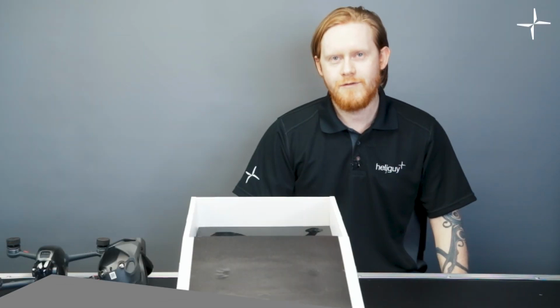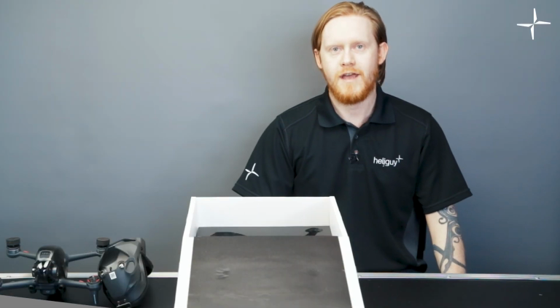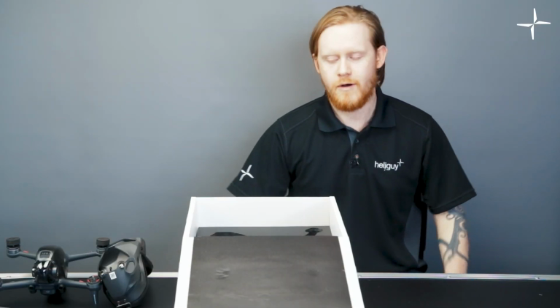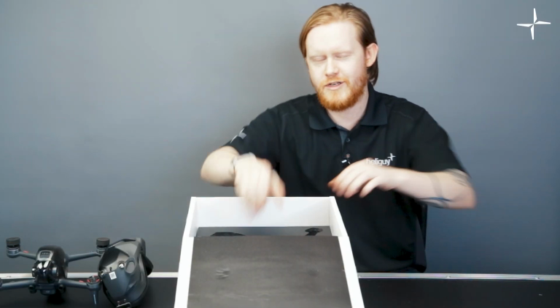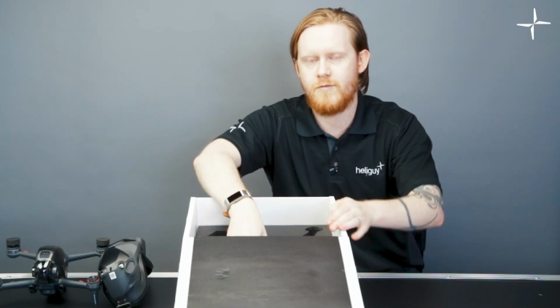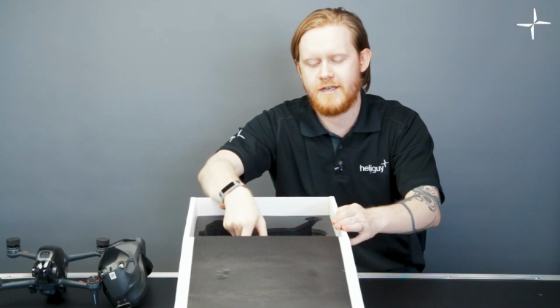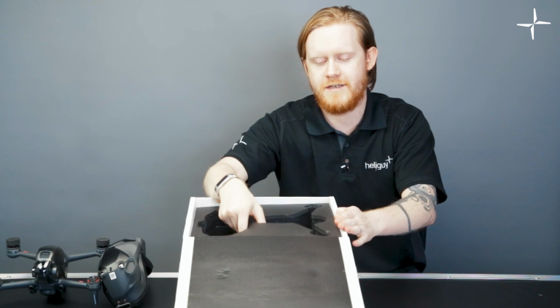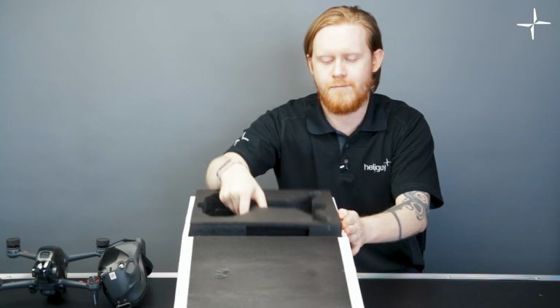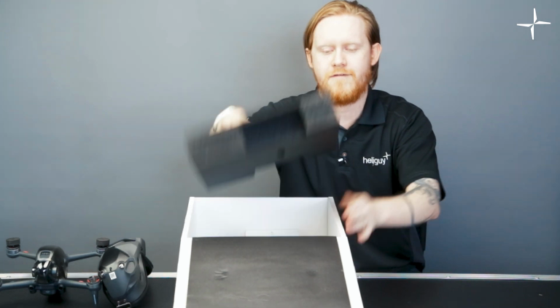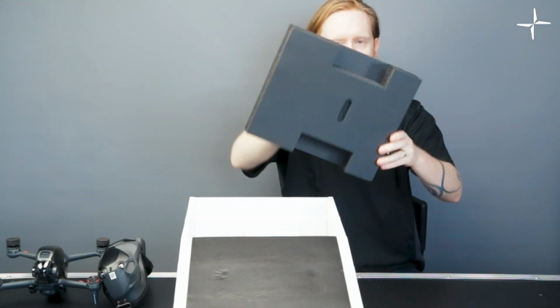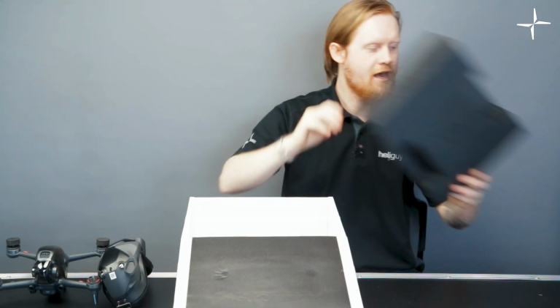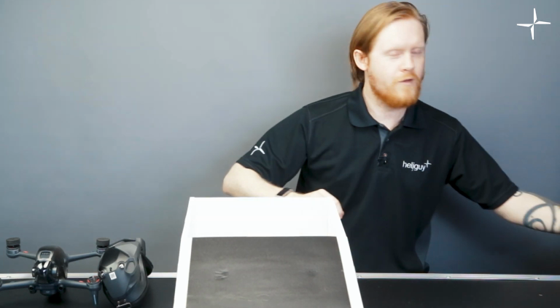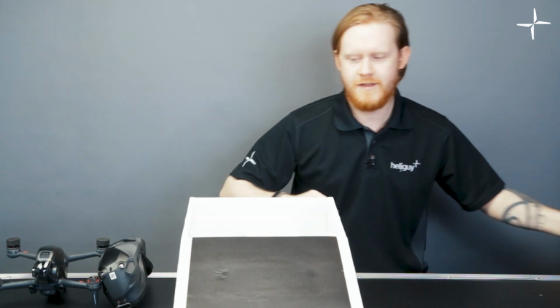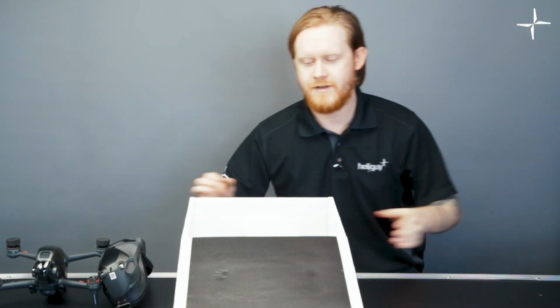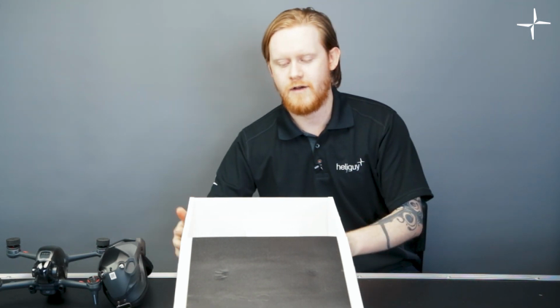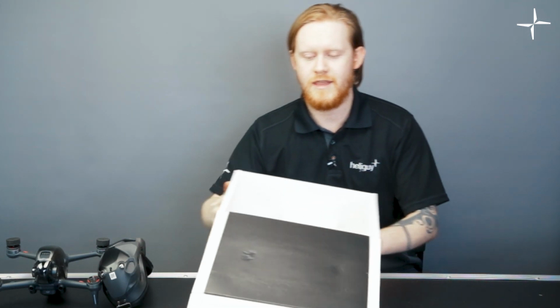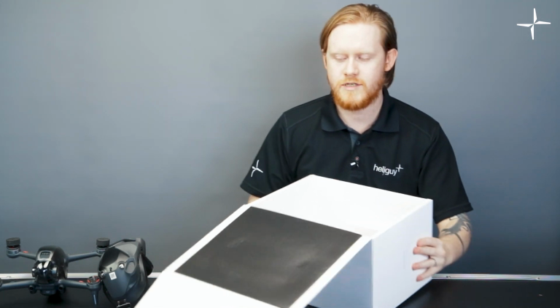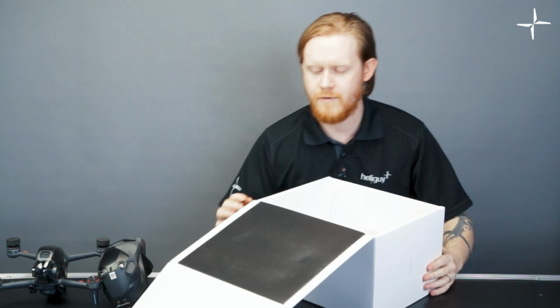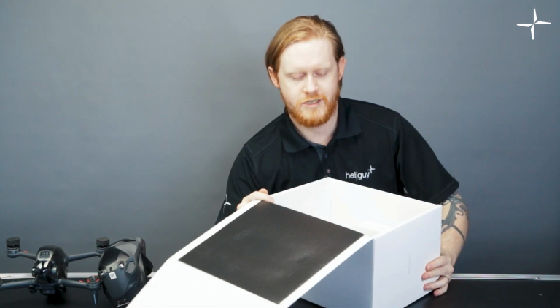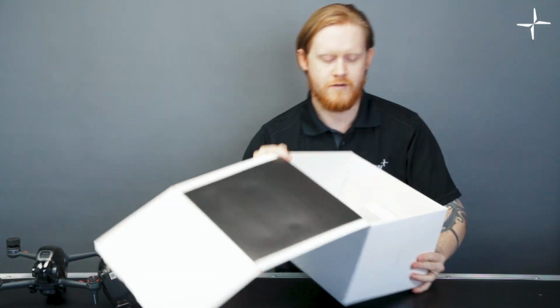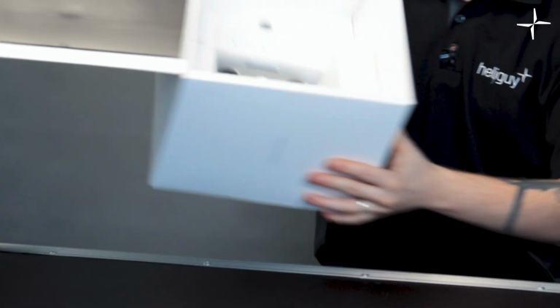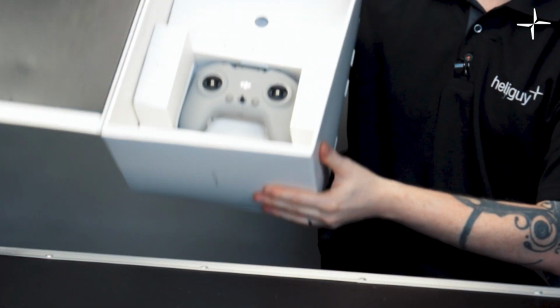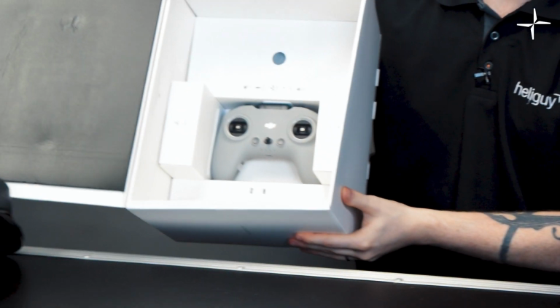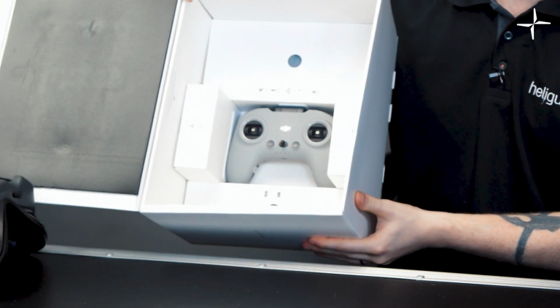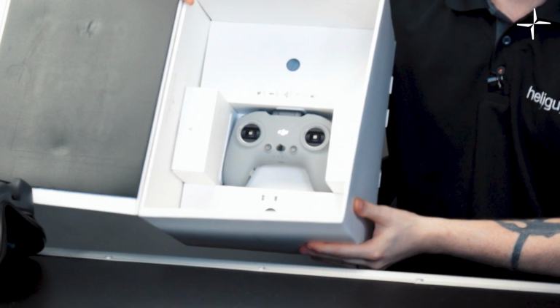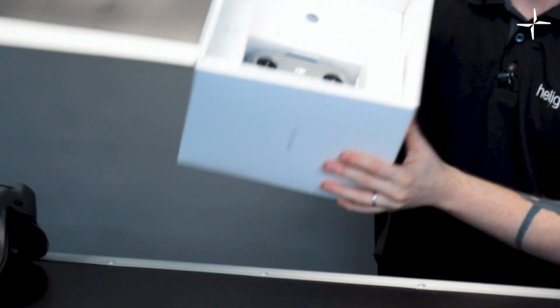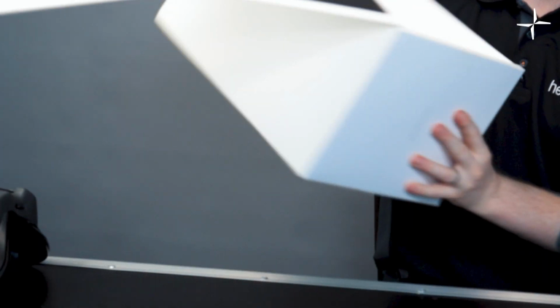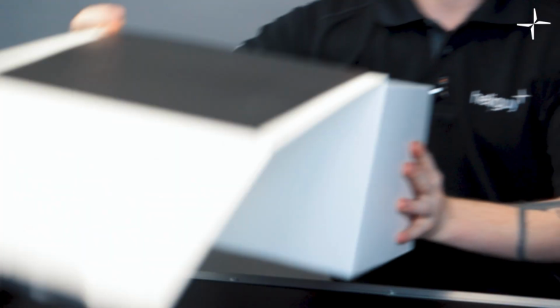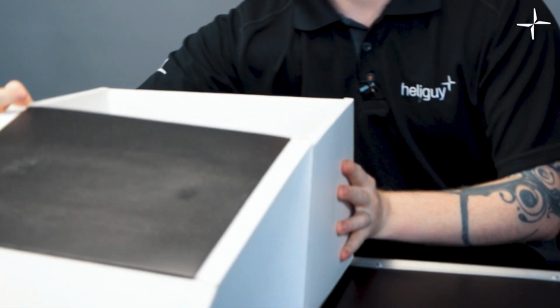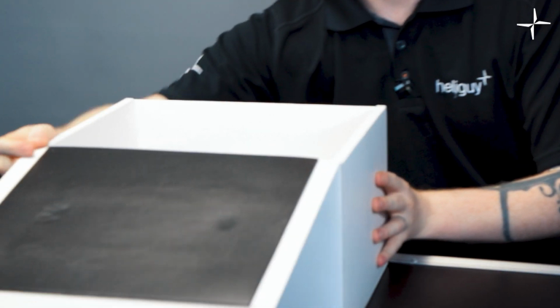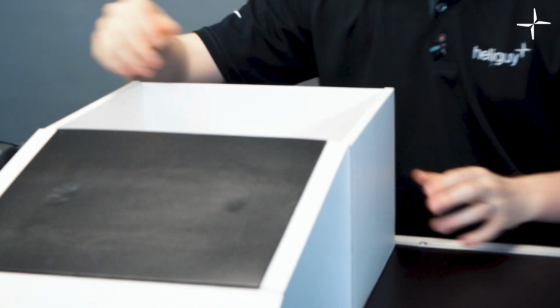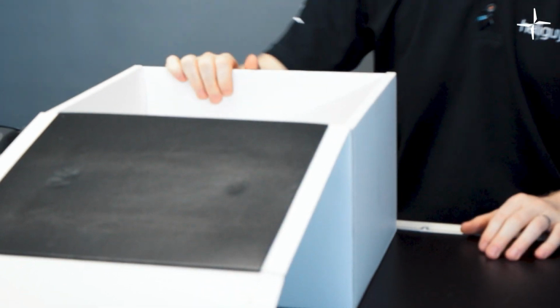Delving further into the box, we just need to remove this piece of black foam. All the rest of the accessories are found in the bottom of the box. DJI does a fantastic job of packing them. We'll move on to the controller next.